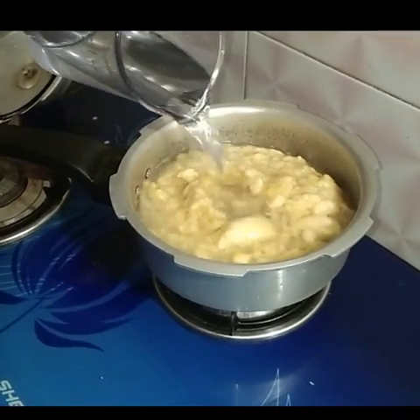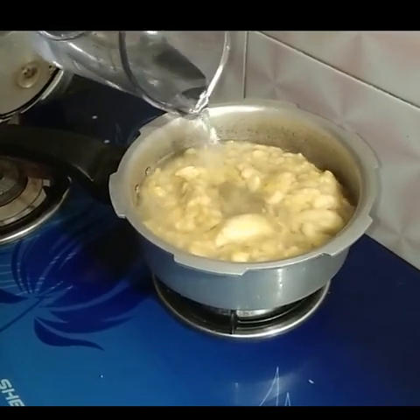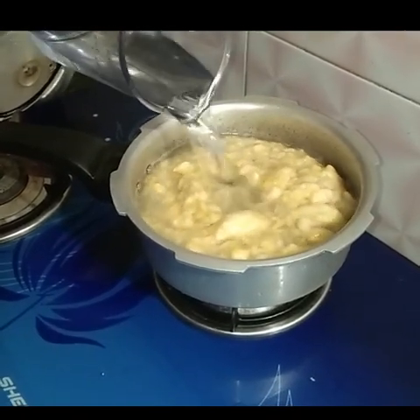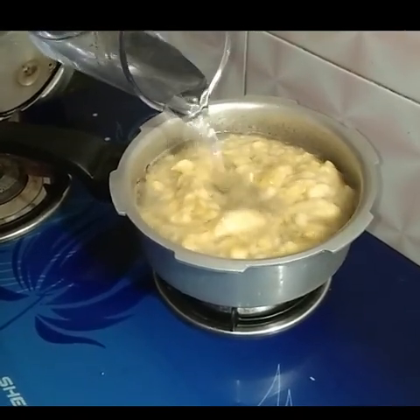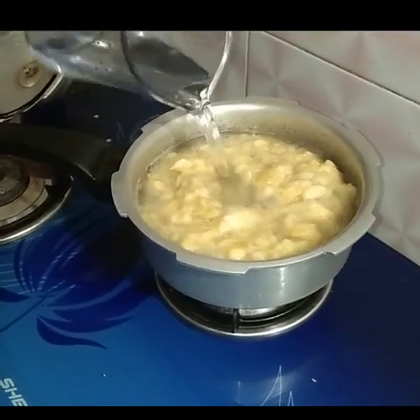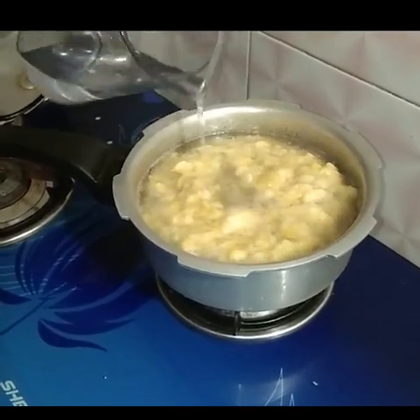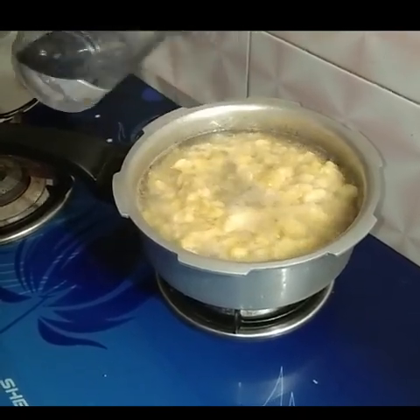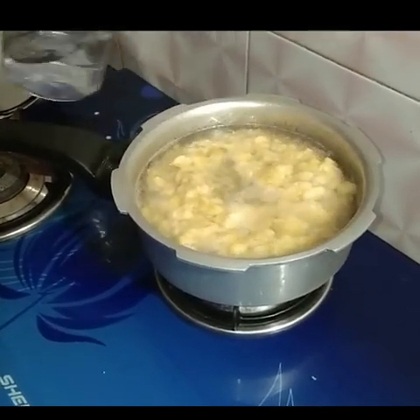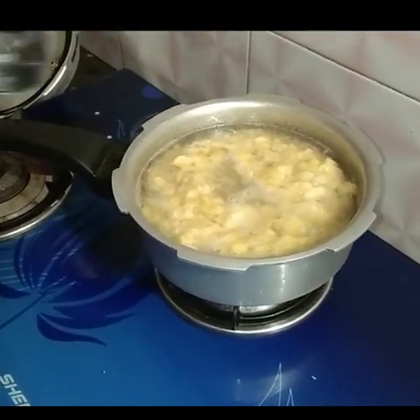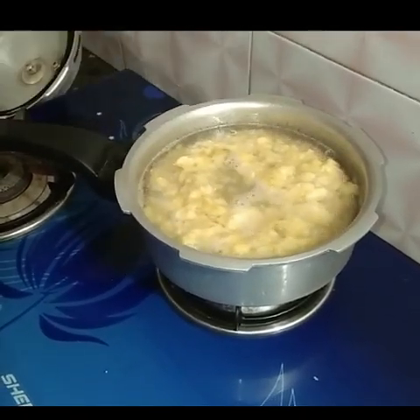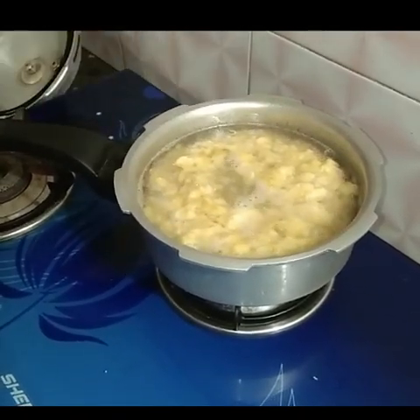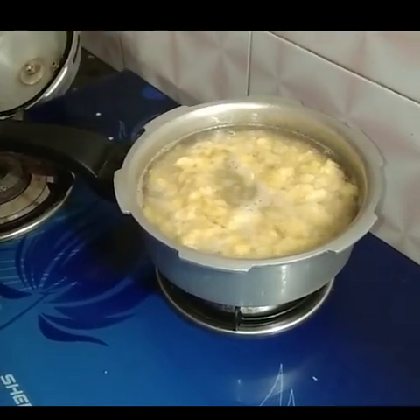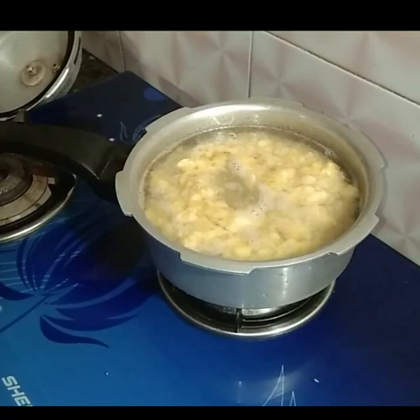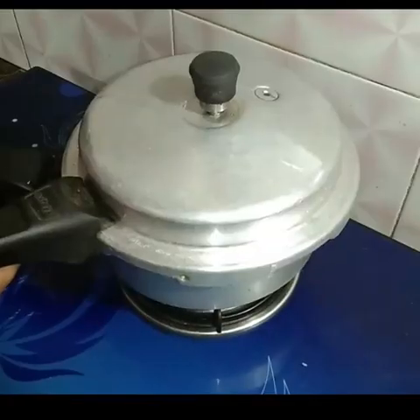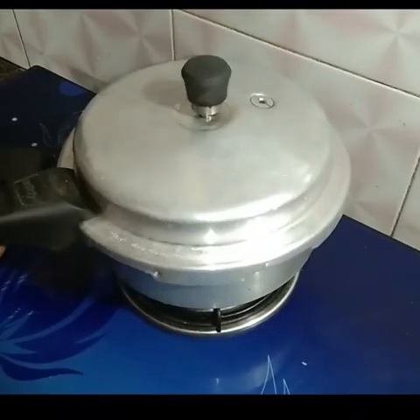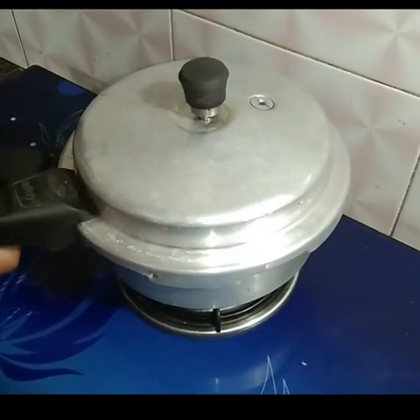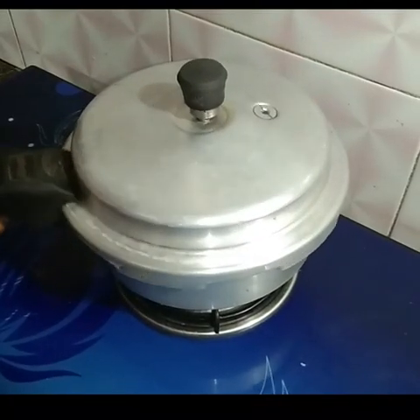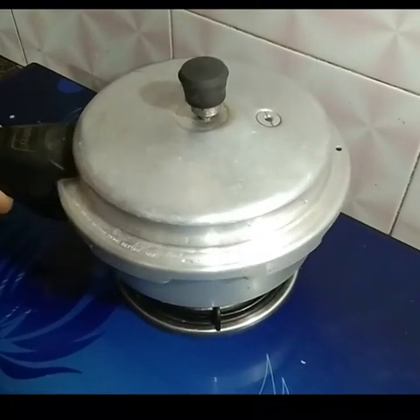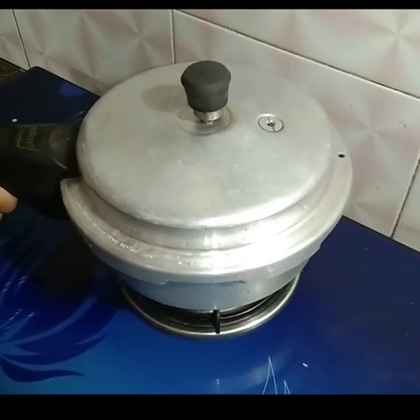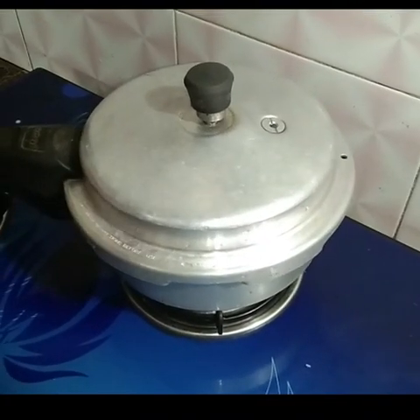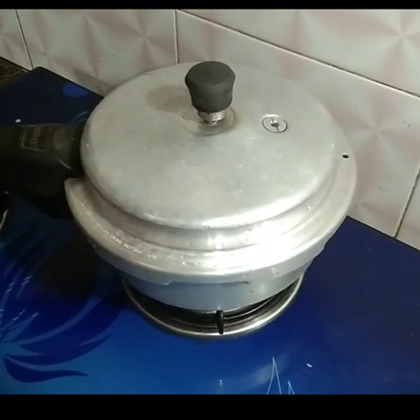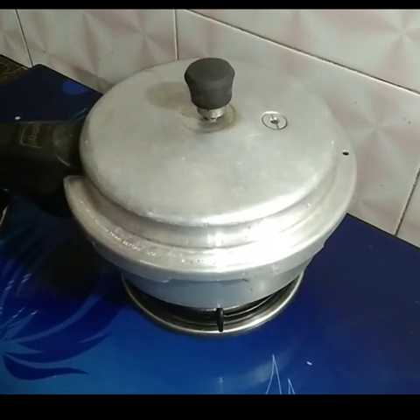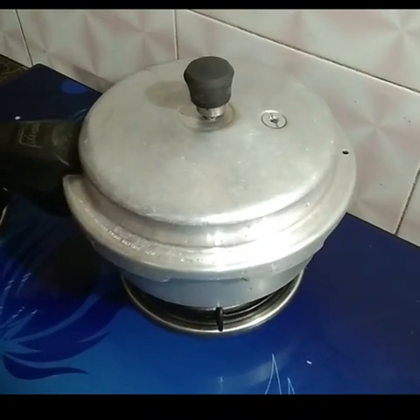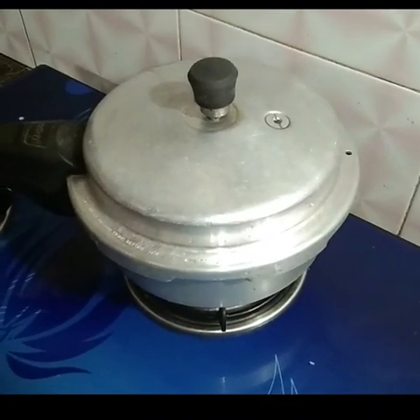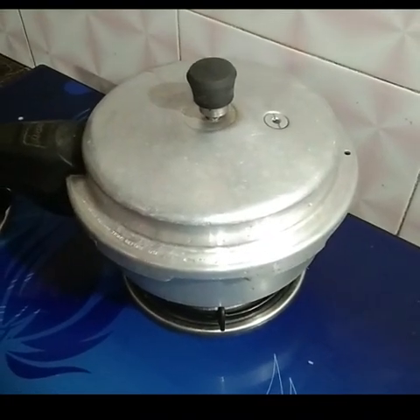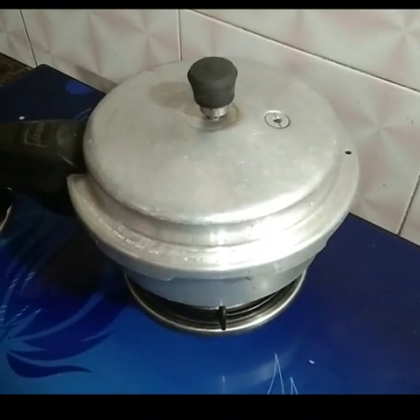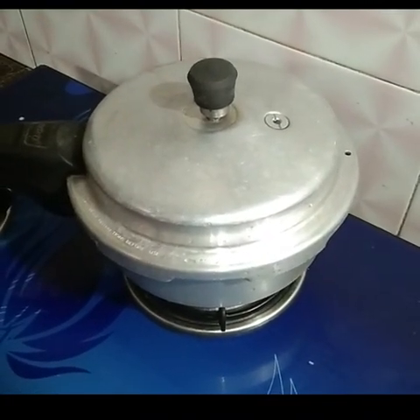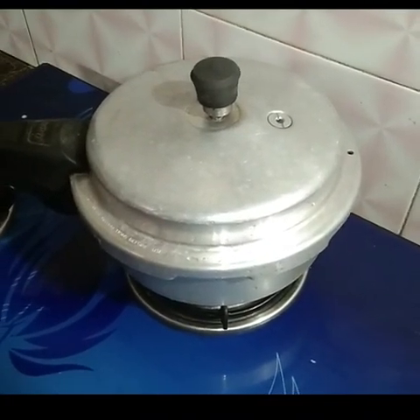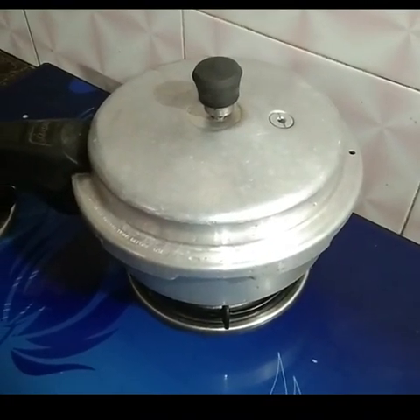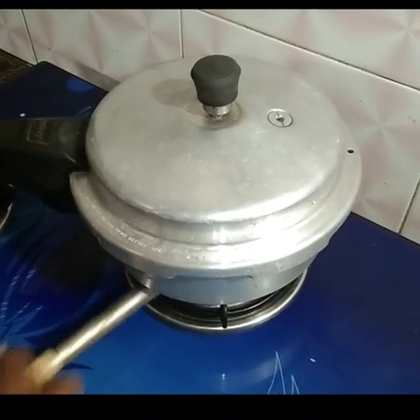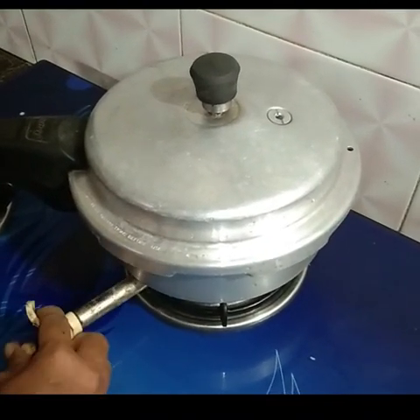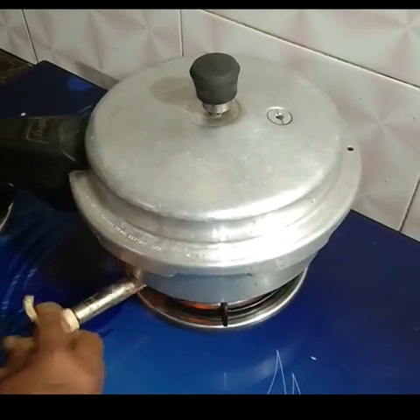I put 400 ml — 200 ml and 200 ml. Take a look at the webcam.